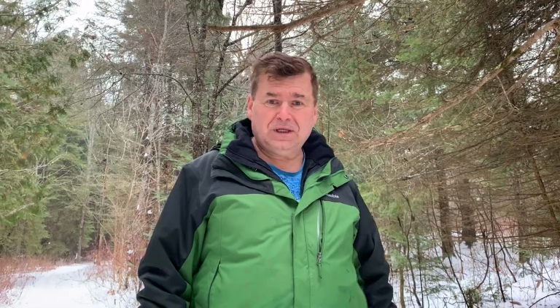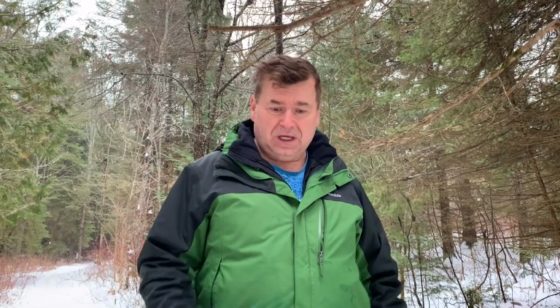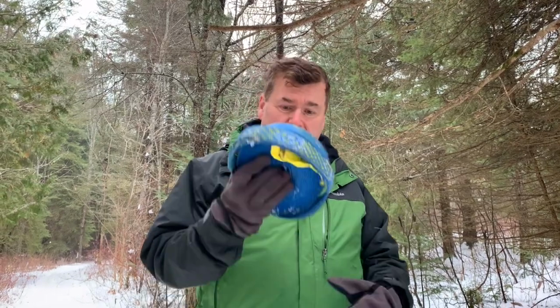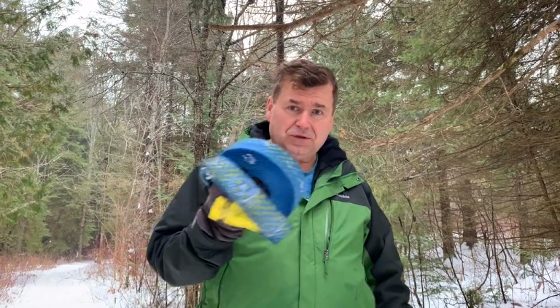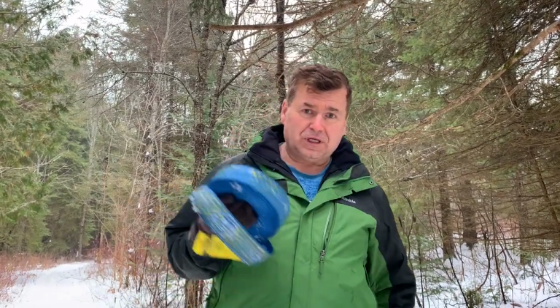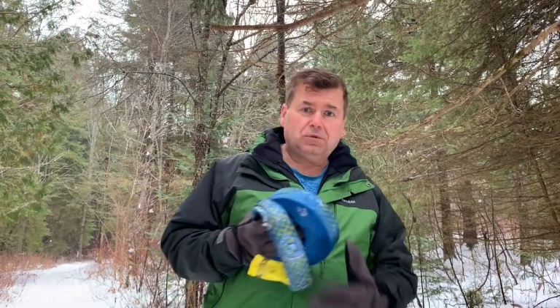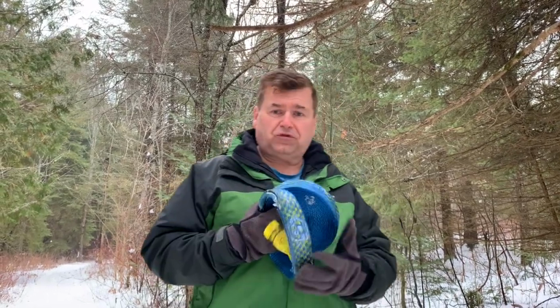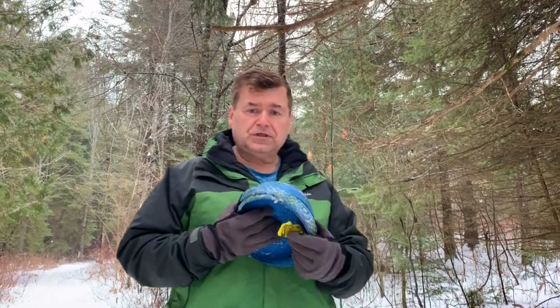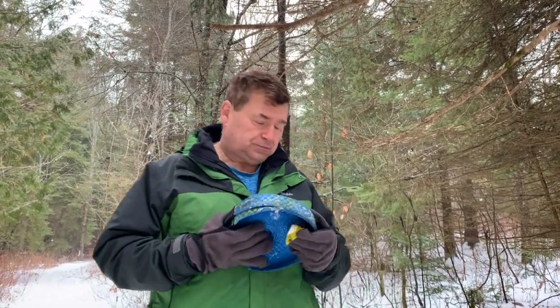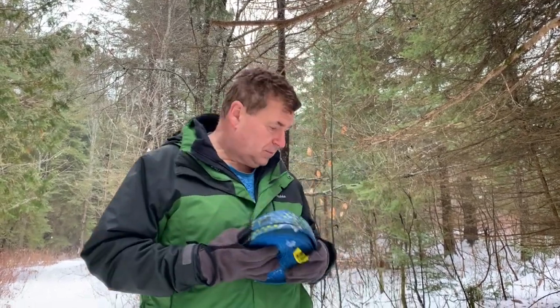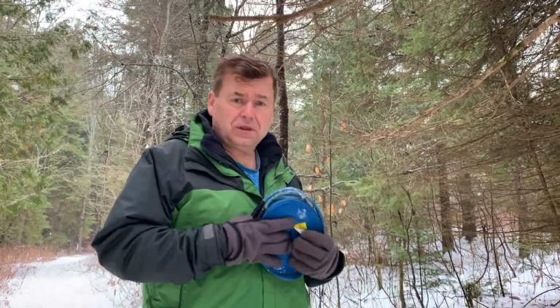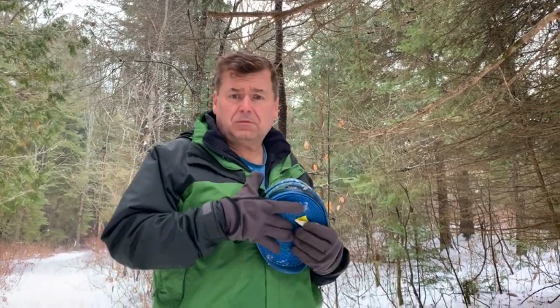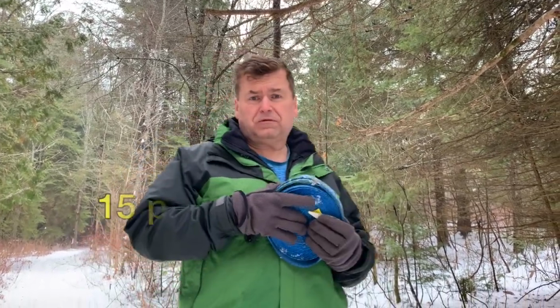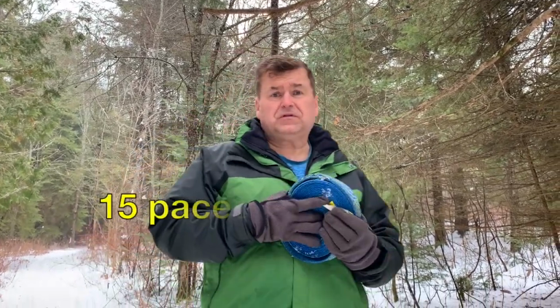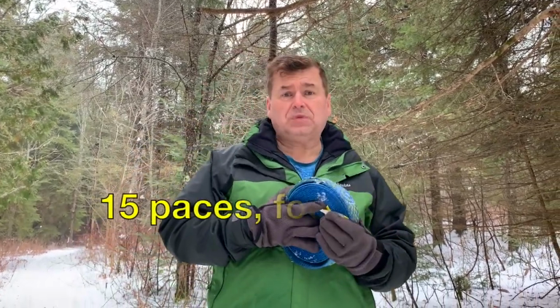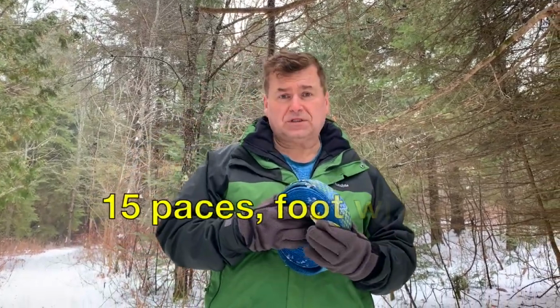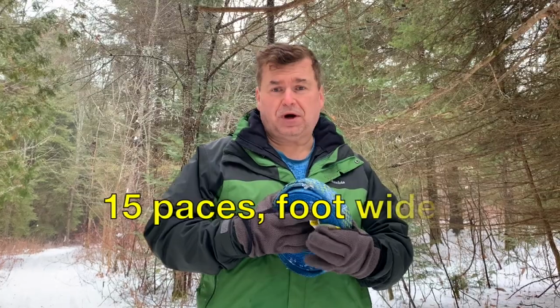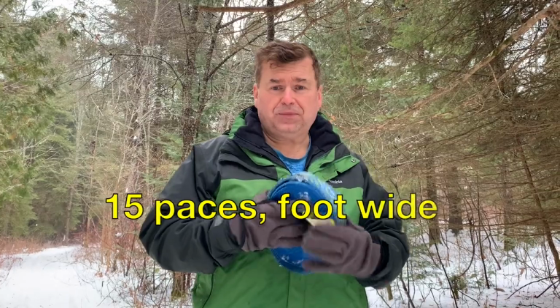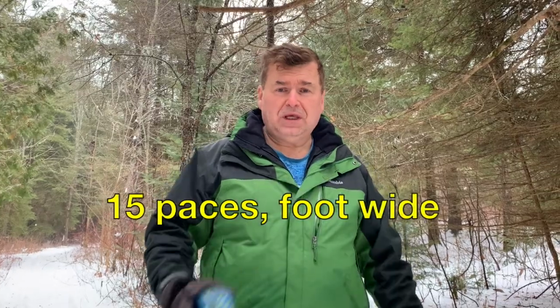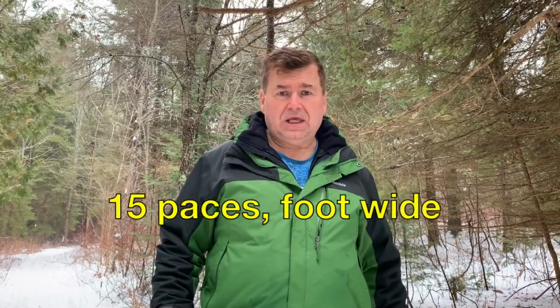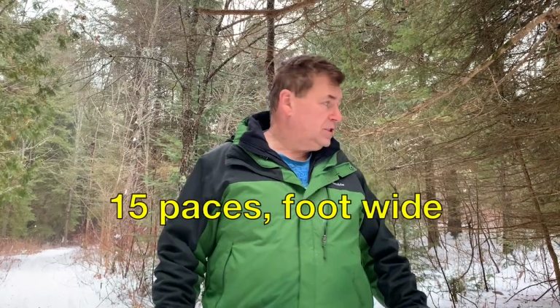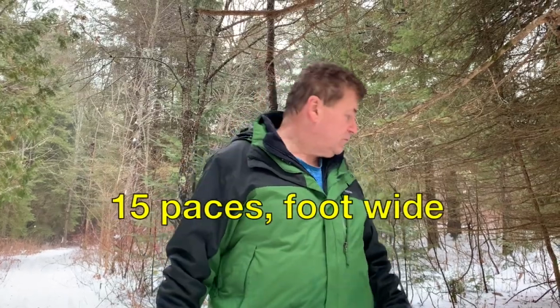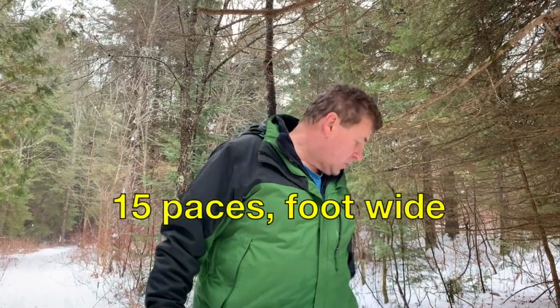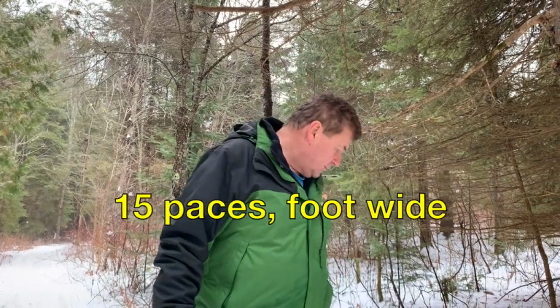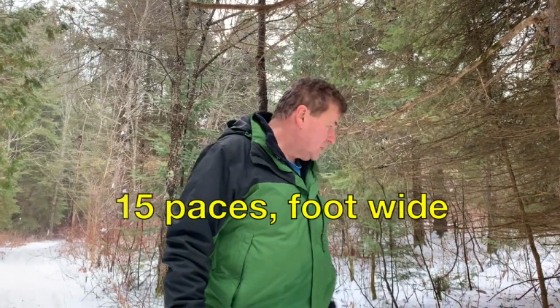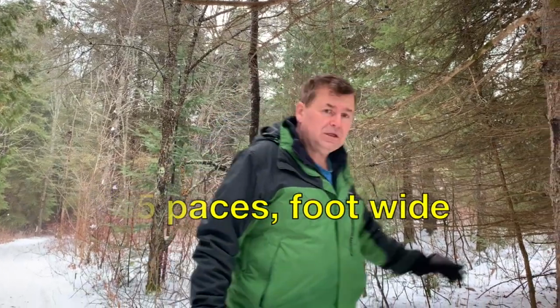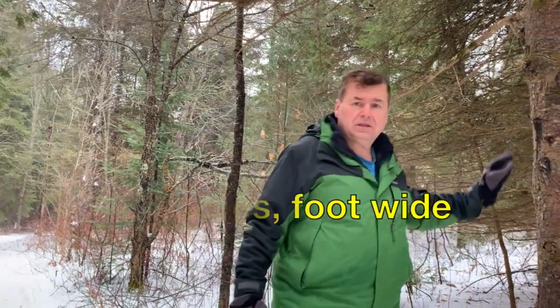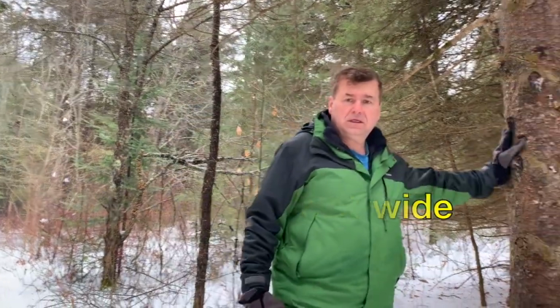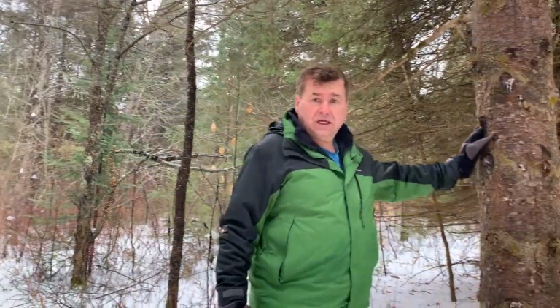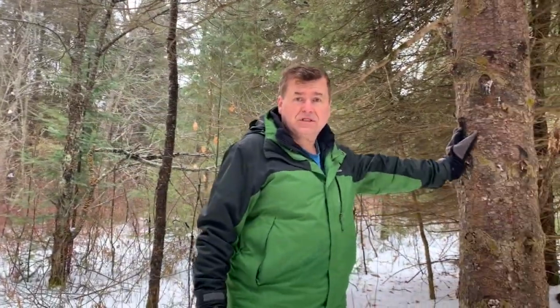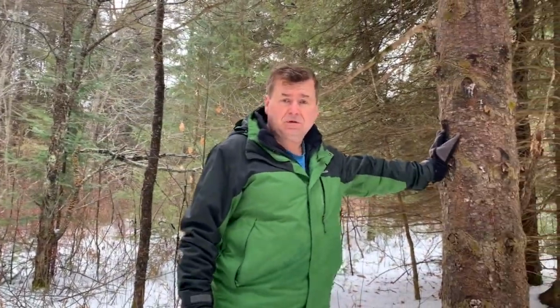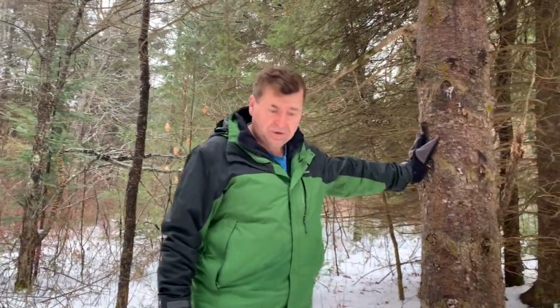I'm anchoring to a couple of trees that are about 15 paces apart and at least a foot wide. Anything solid will do.